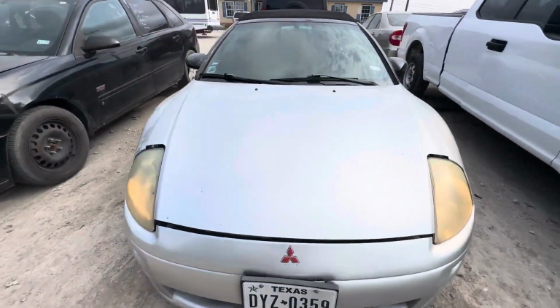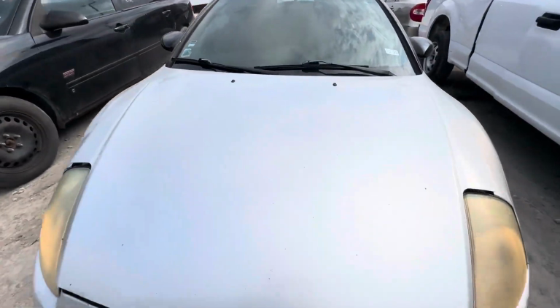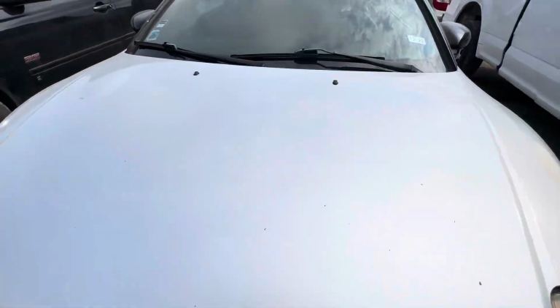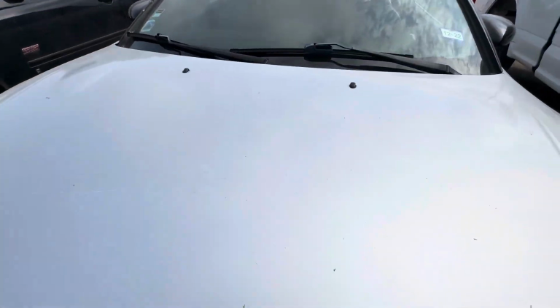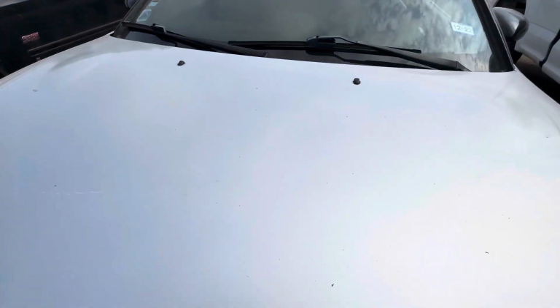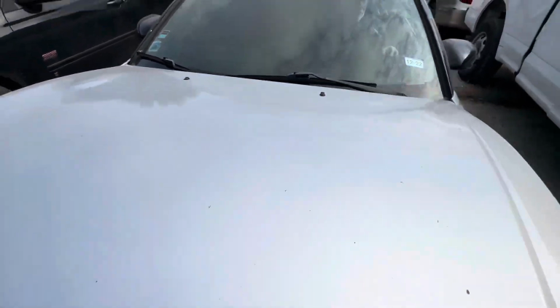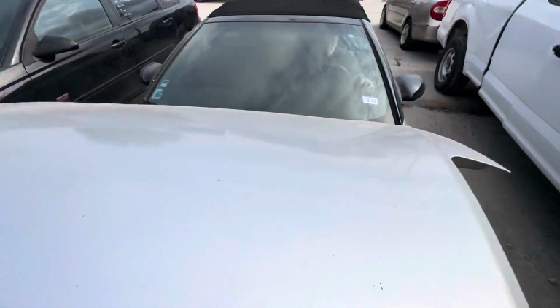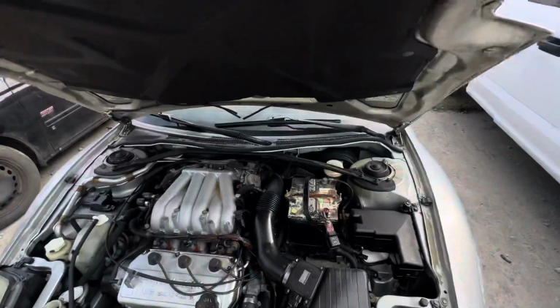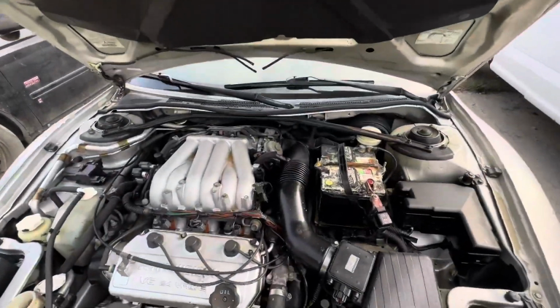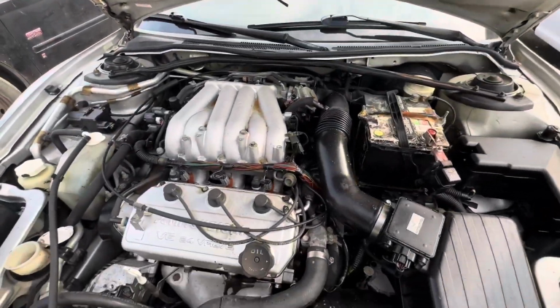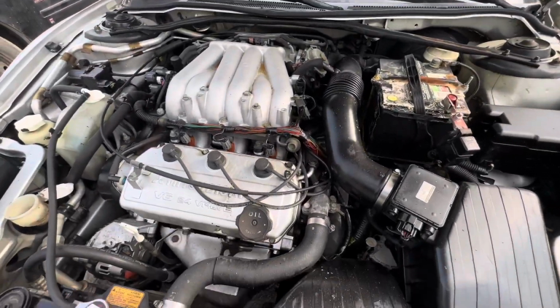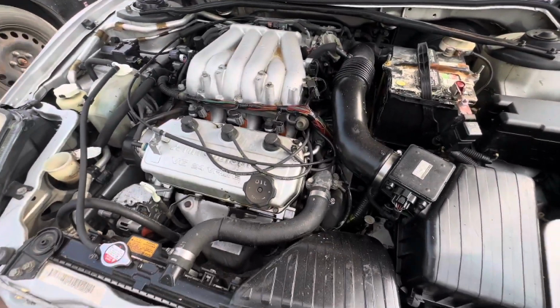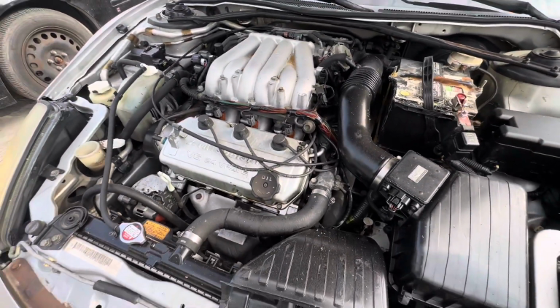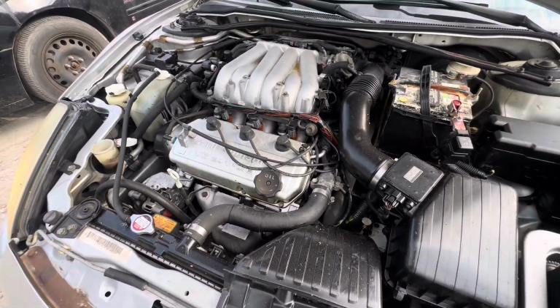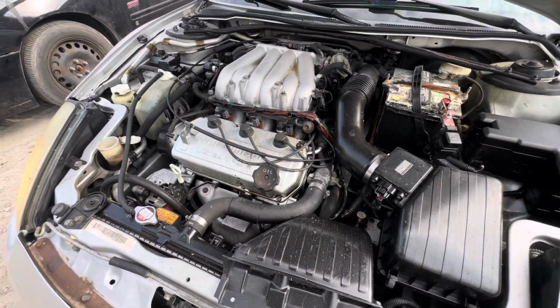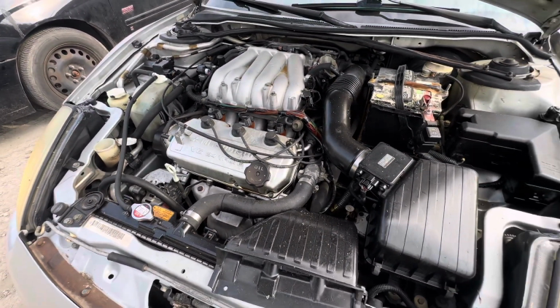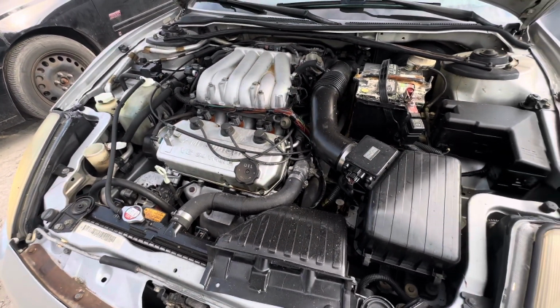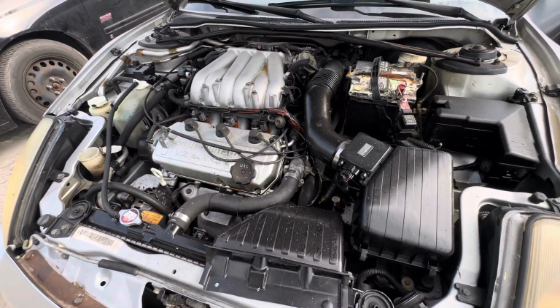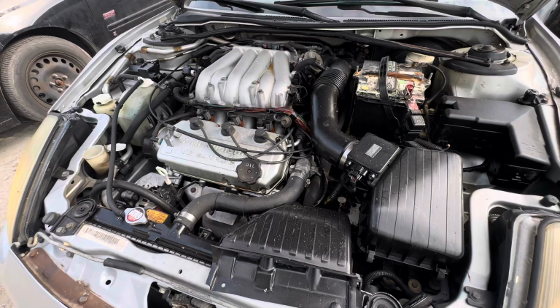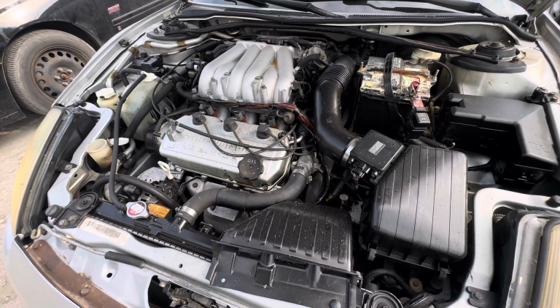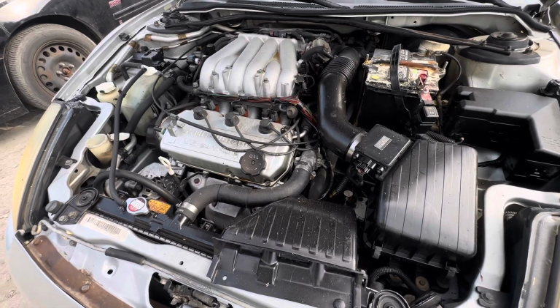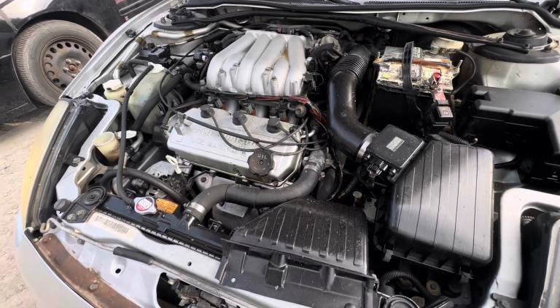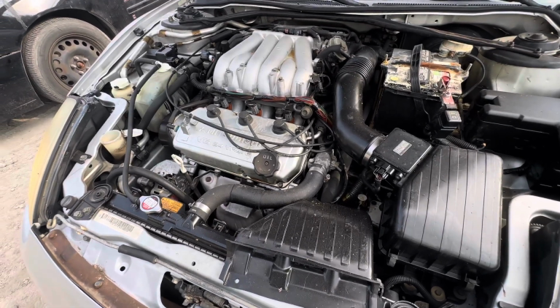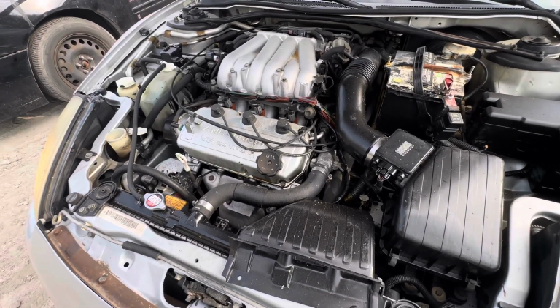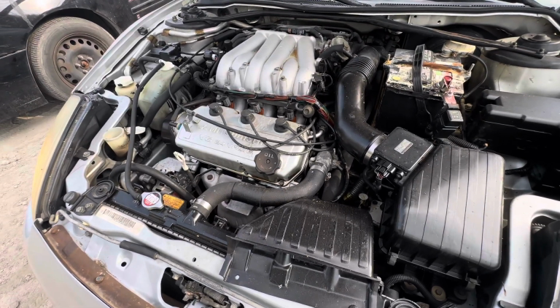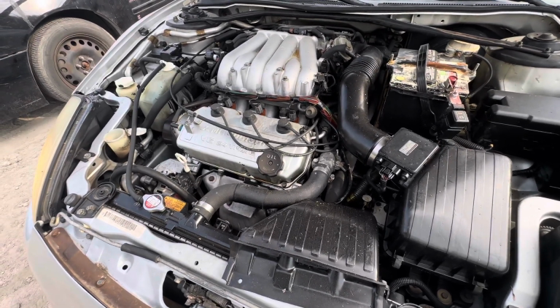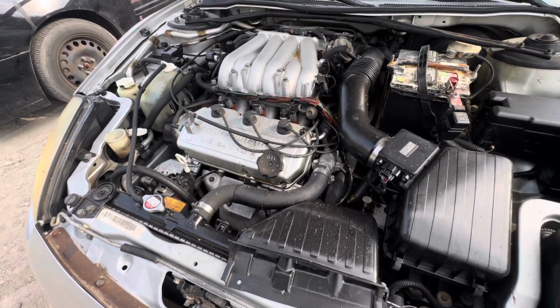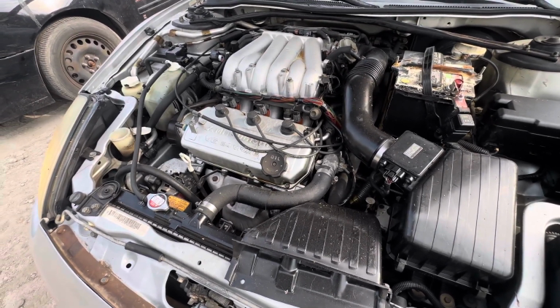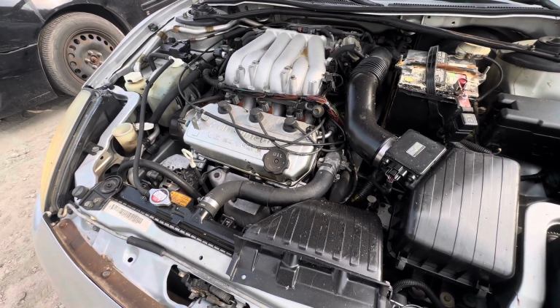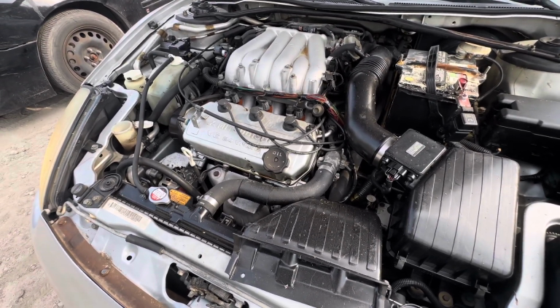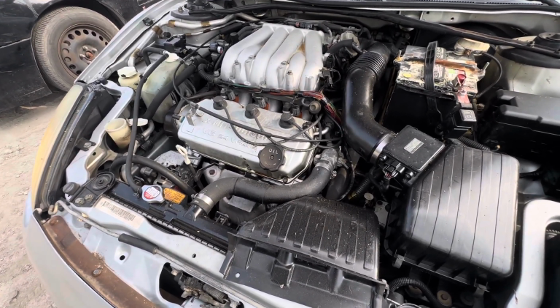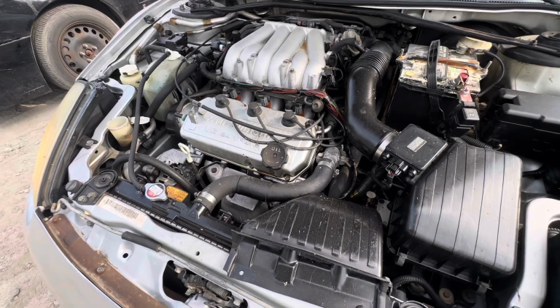Check that under the hood real quick. Sounds pretty good.